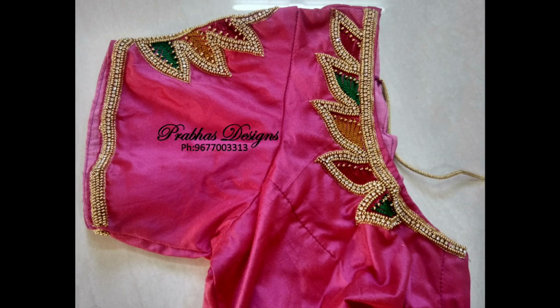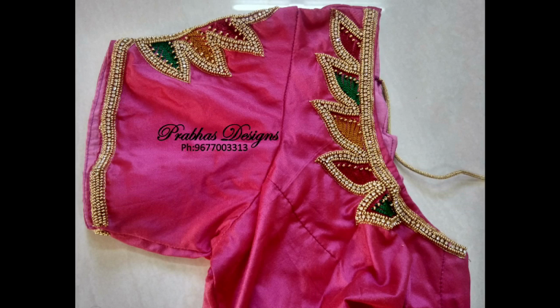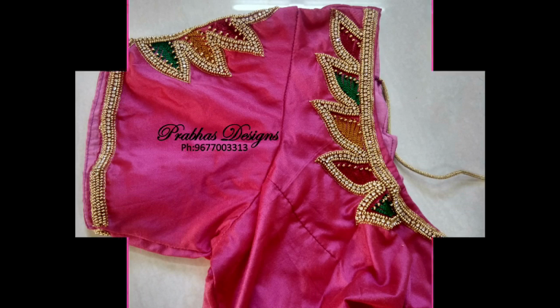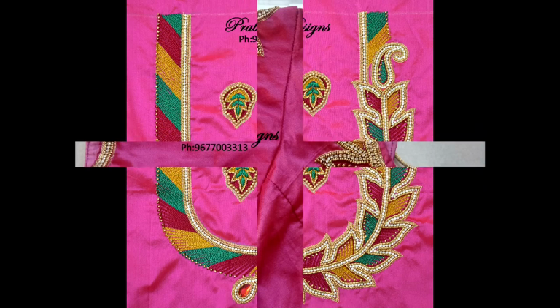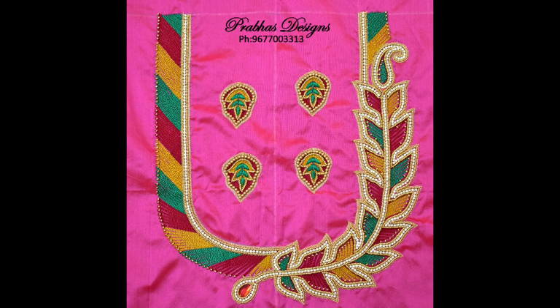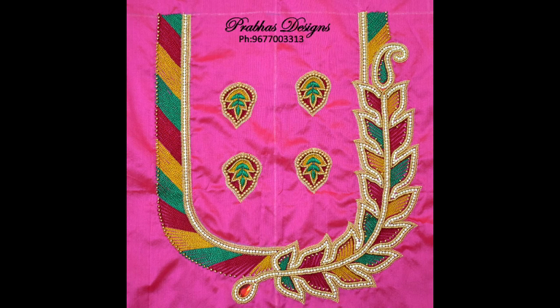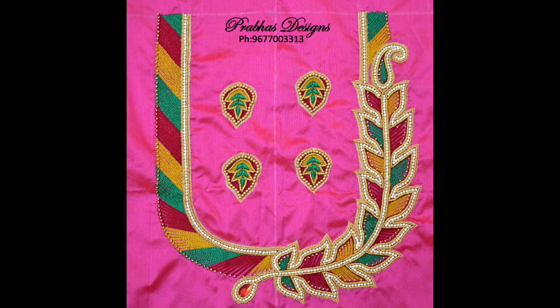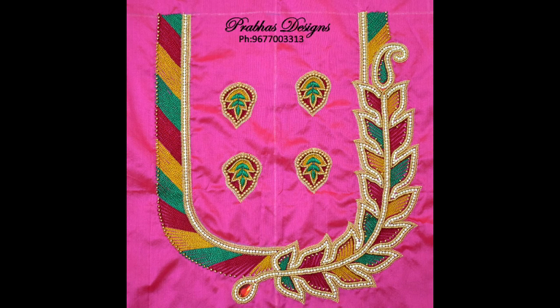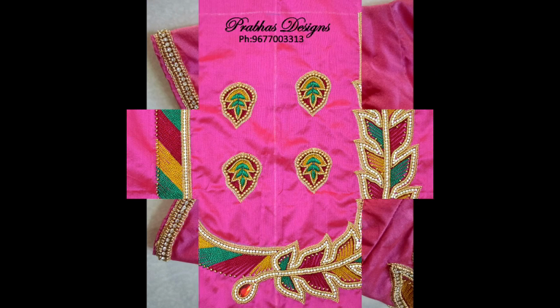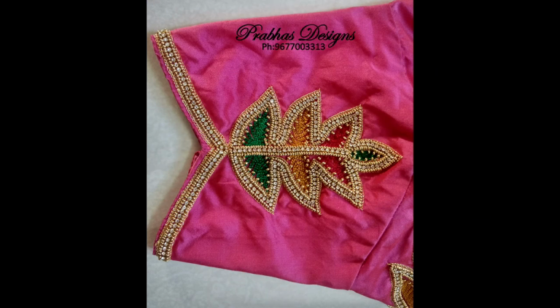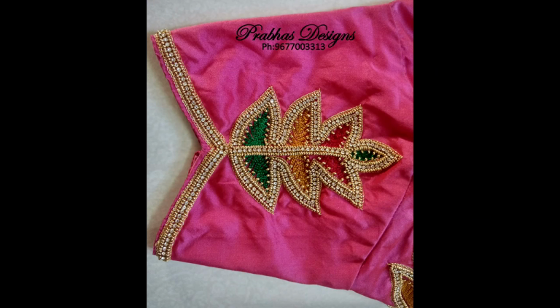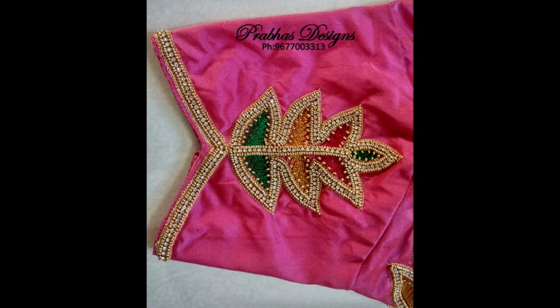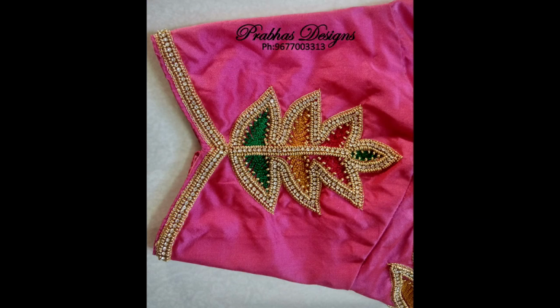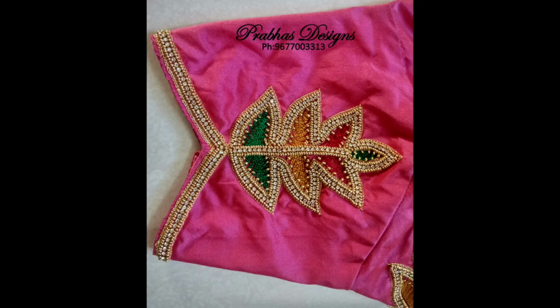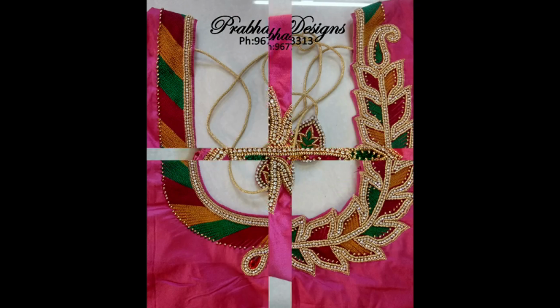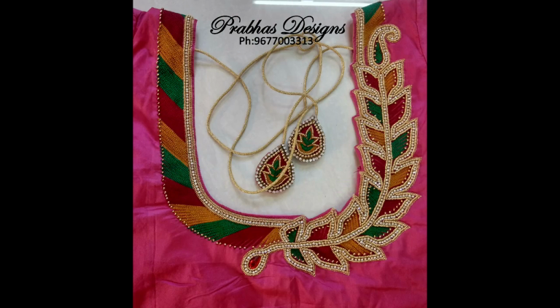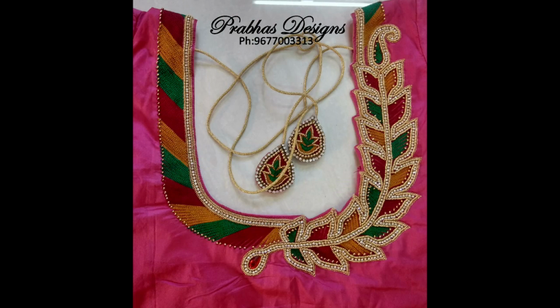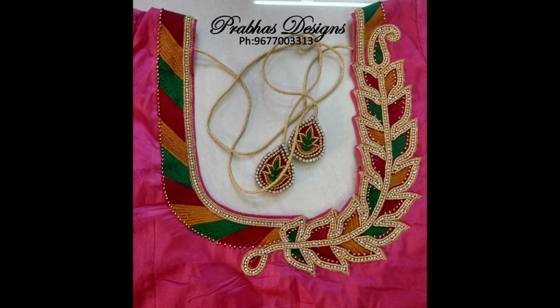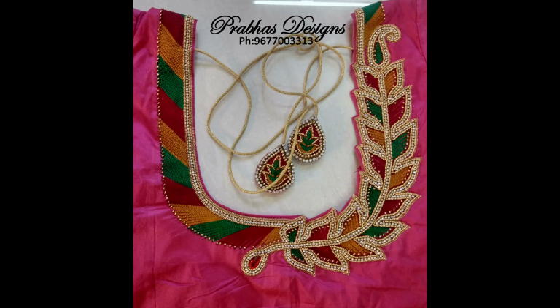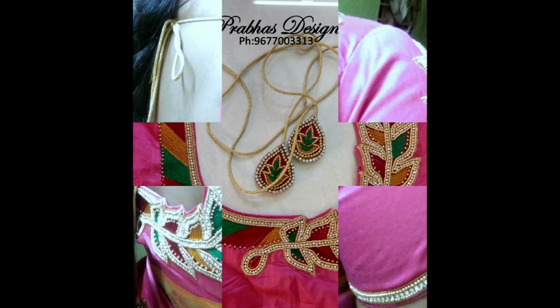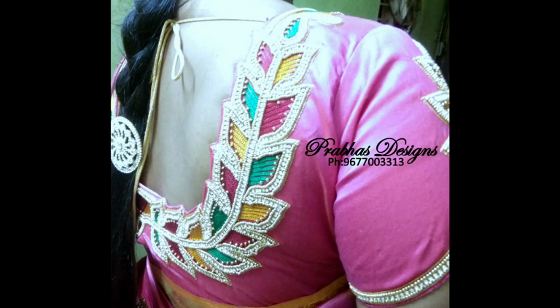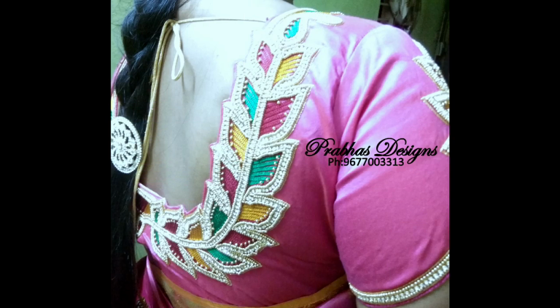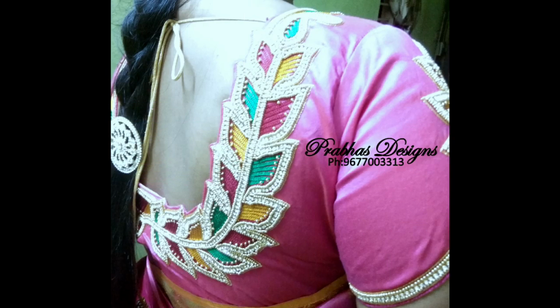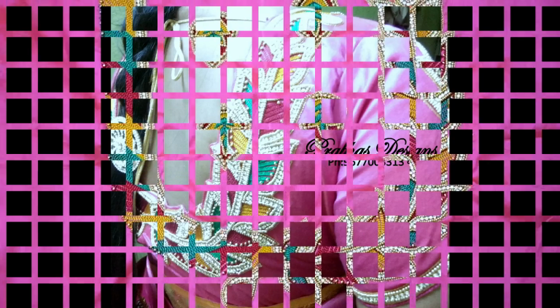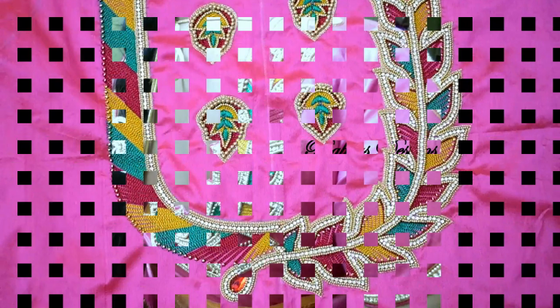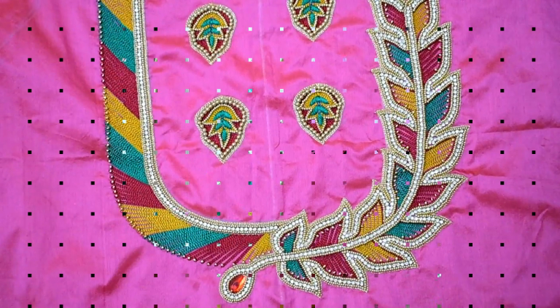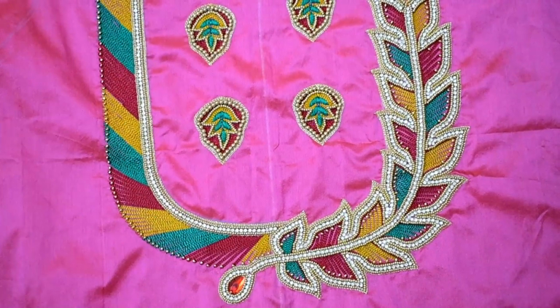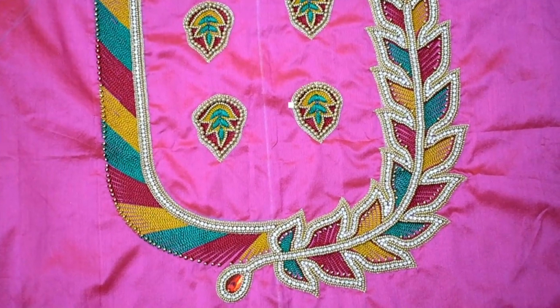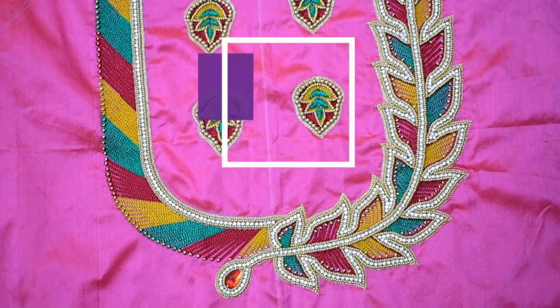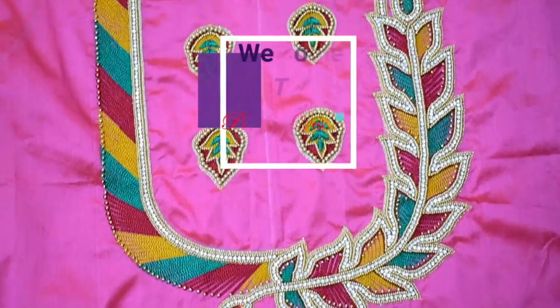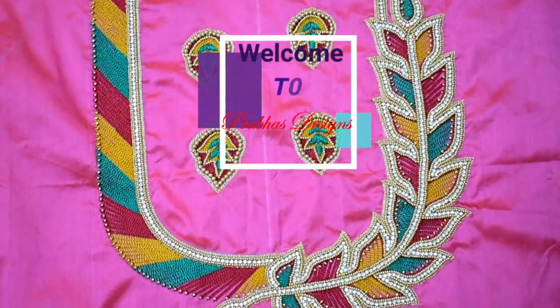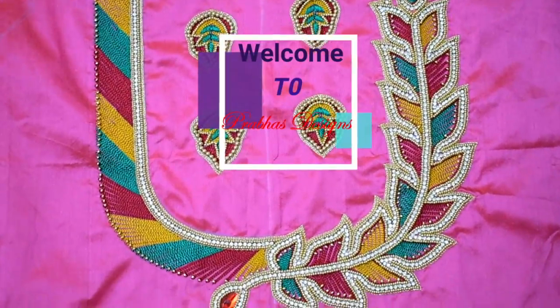Thank you so much for joining us. Hello friends, welcome to Prabhas Design.